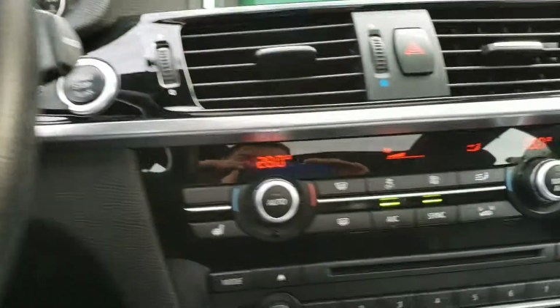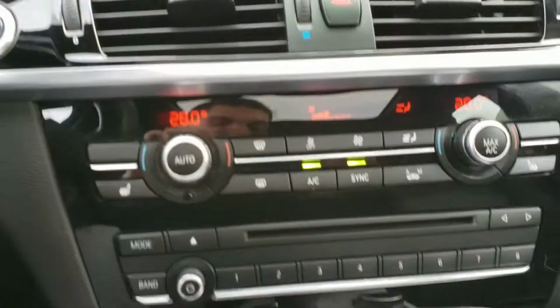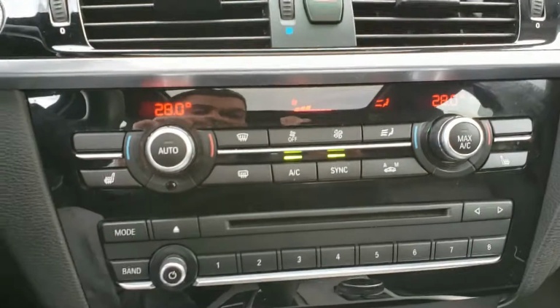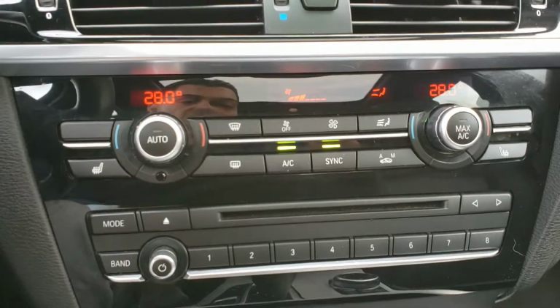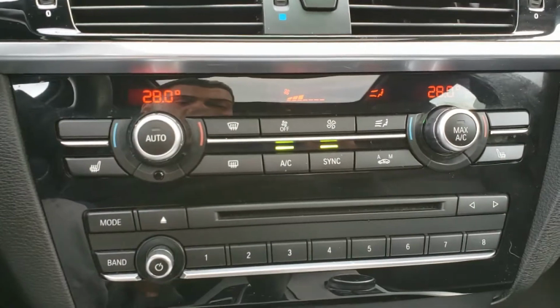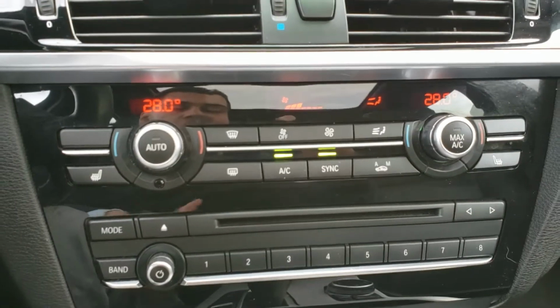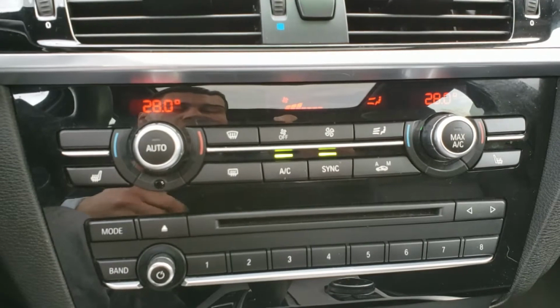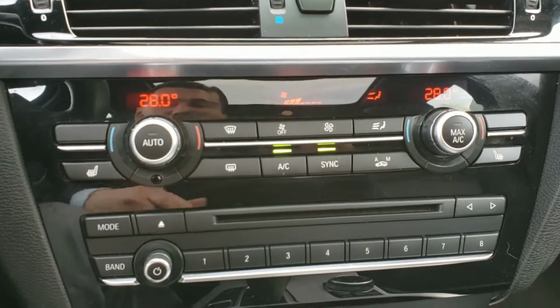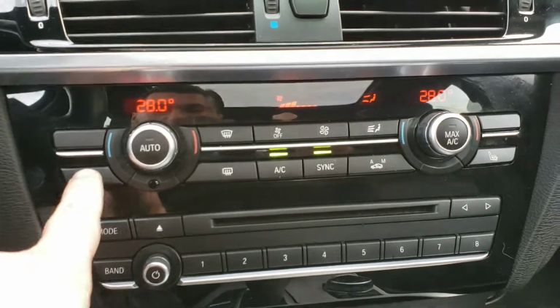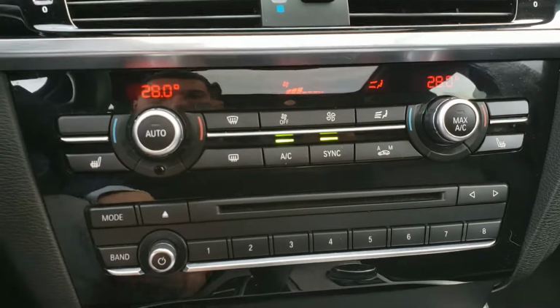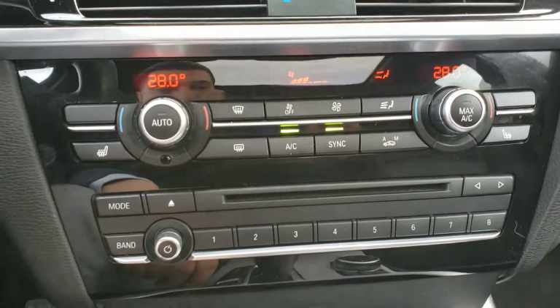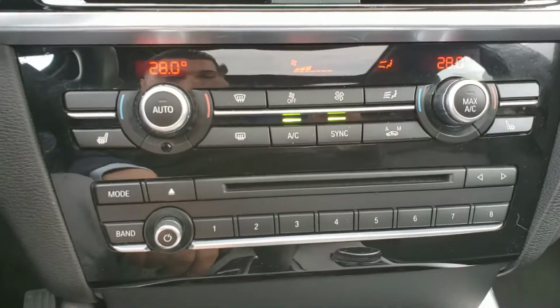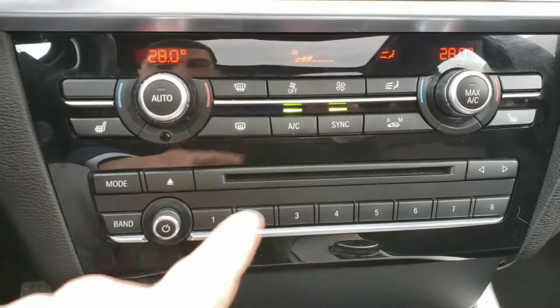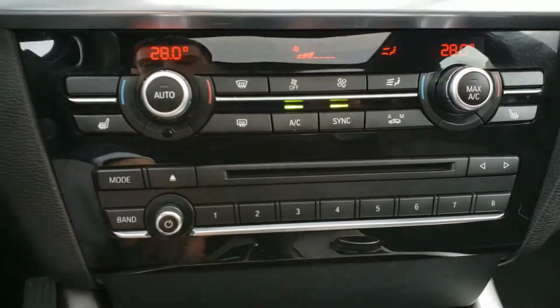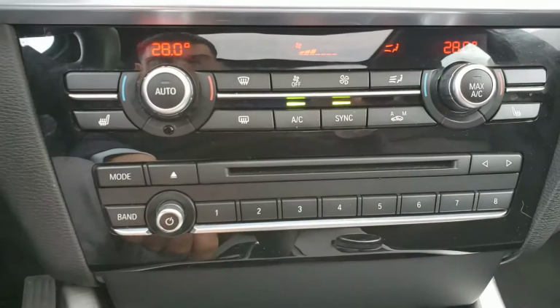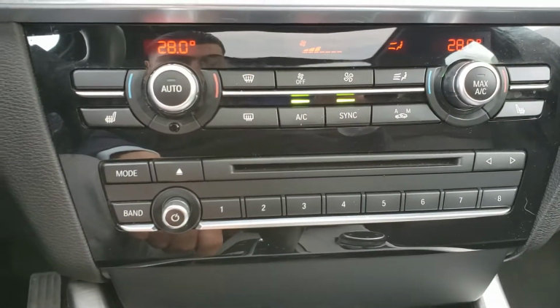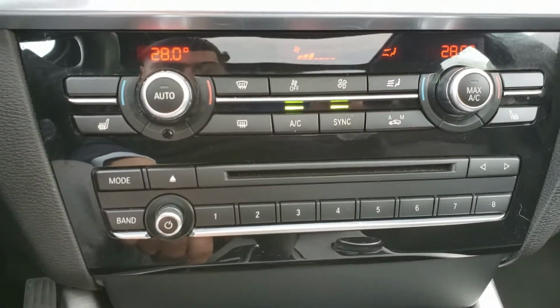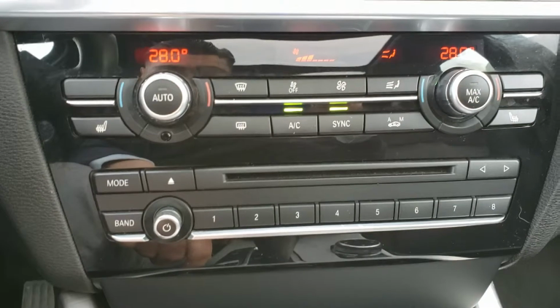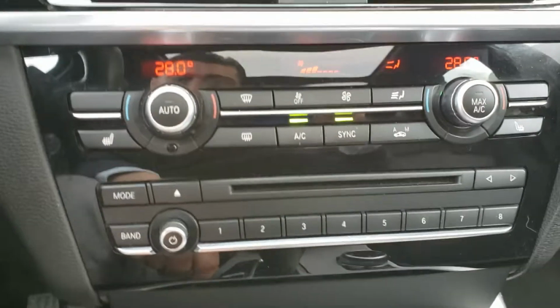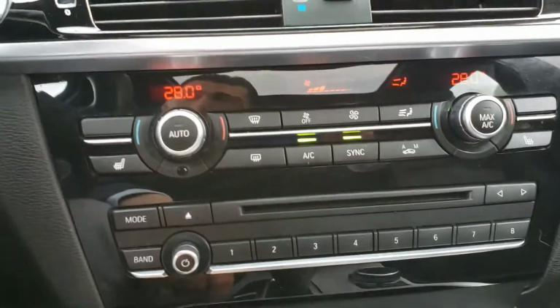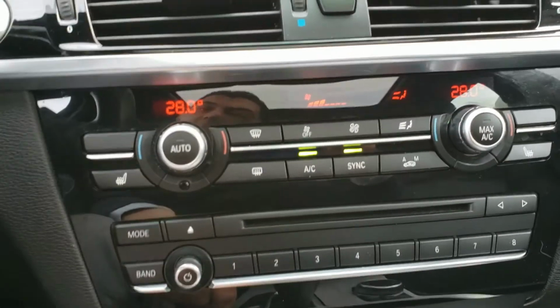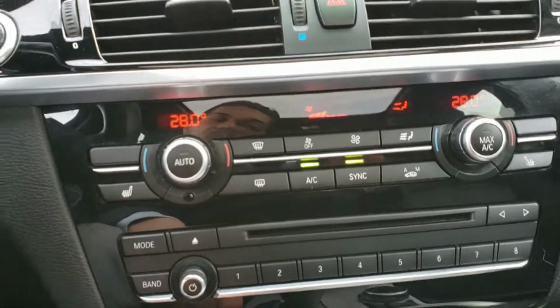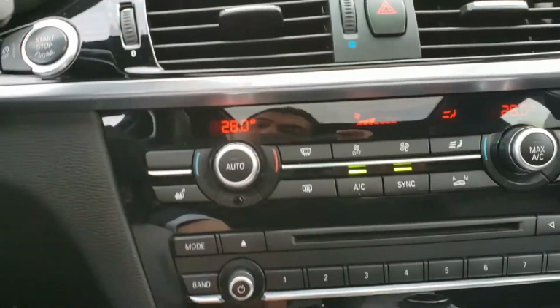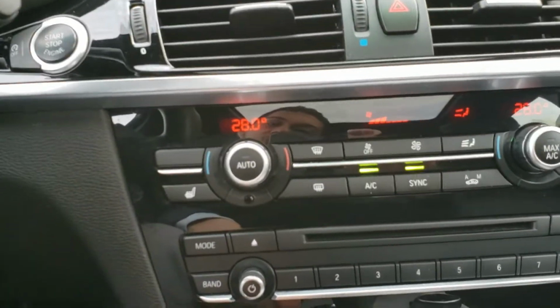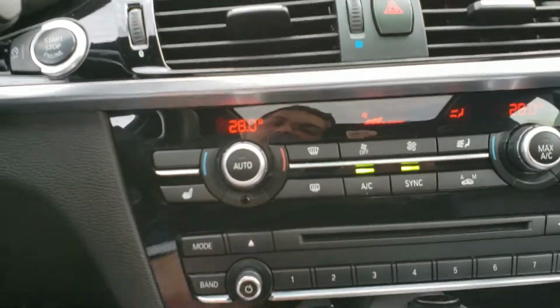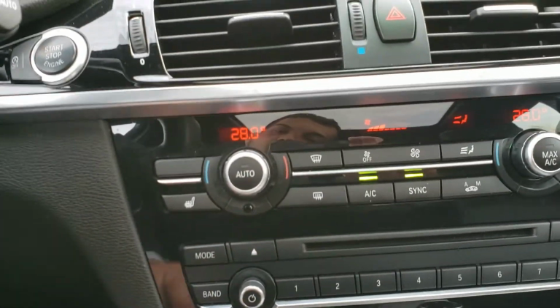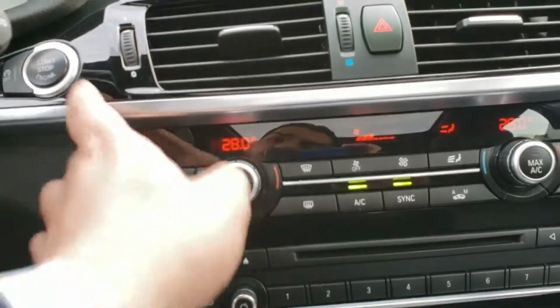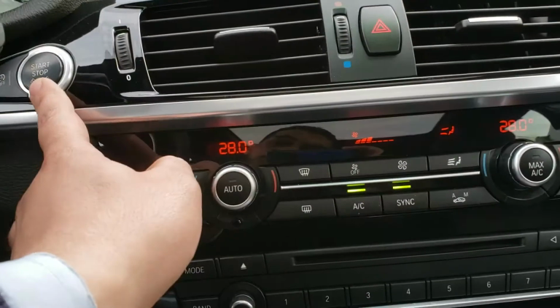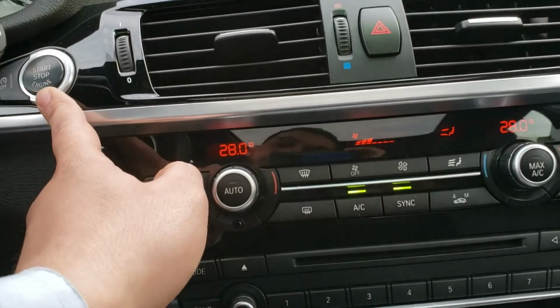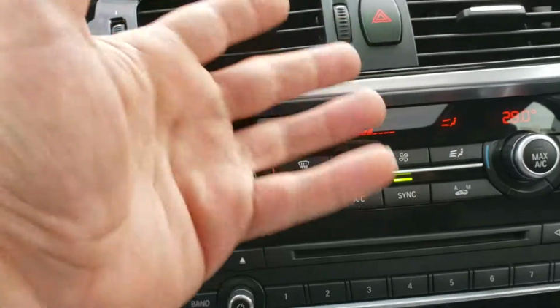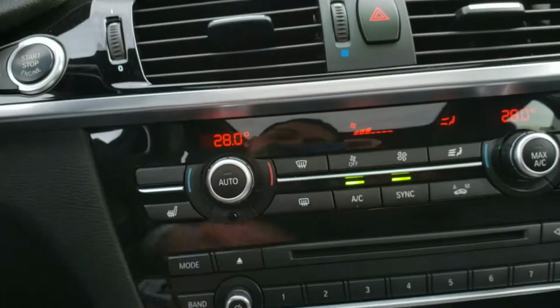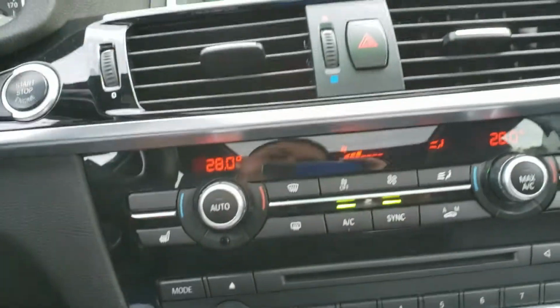Down over here you have all your heating gauges — dual climate control, AC, and heated front seats. The vehicle also comes equipped with a CD player. It's also a push button start, so you hold the brake, push the button, and the vehicle starts right up.